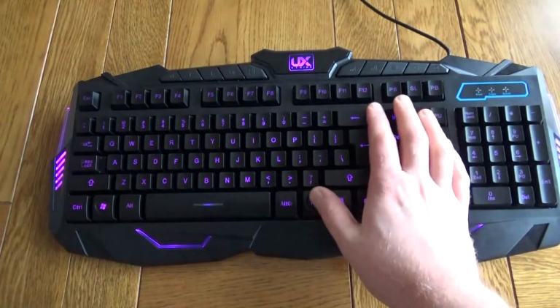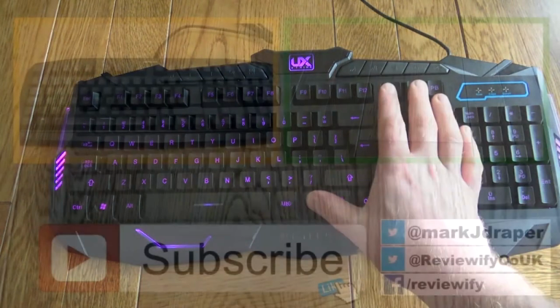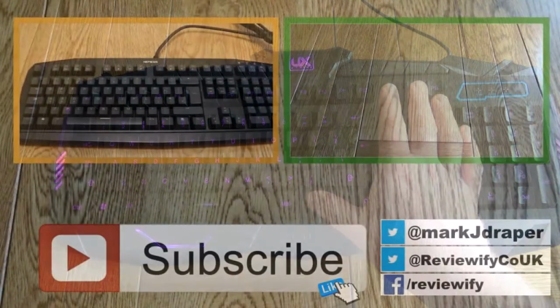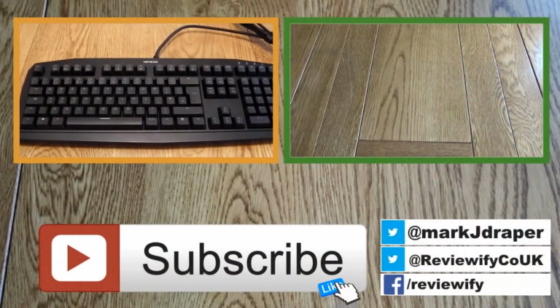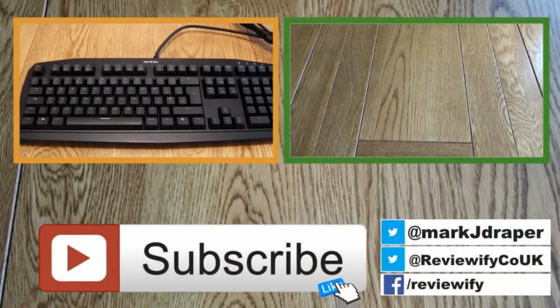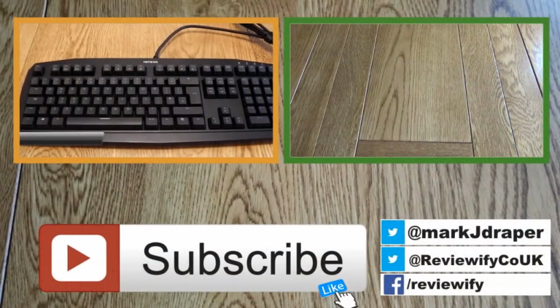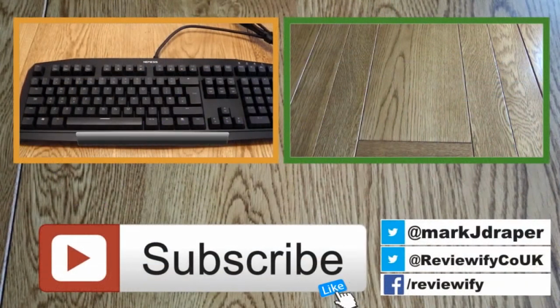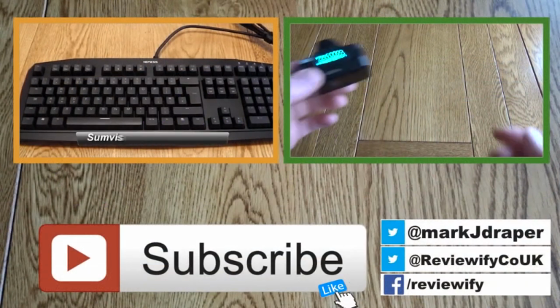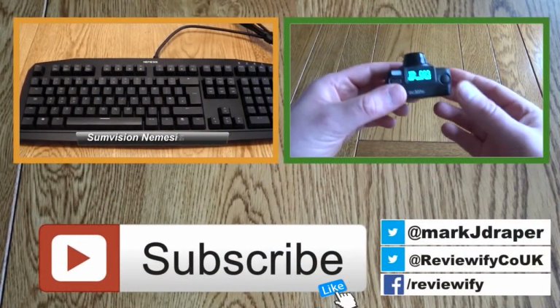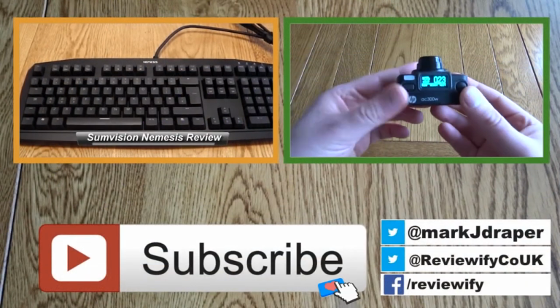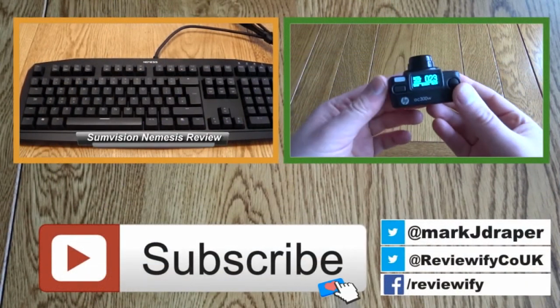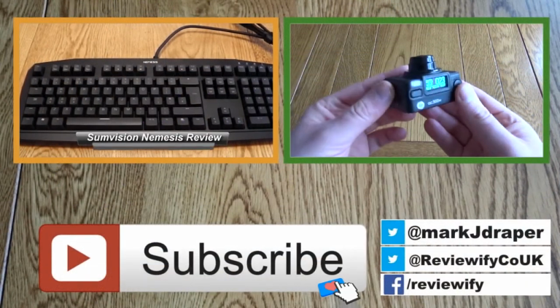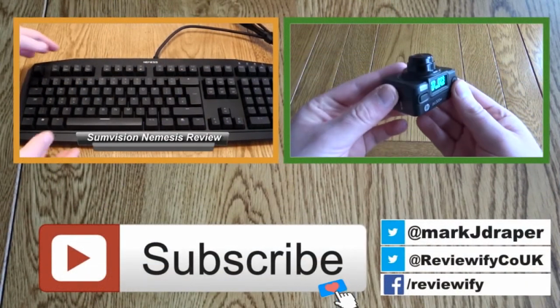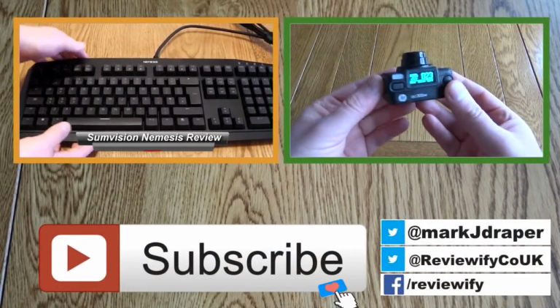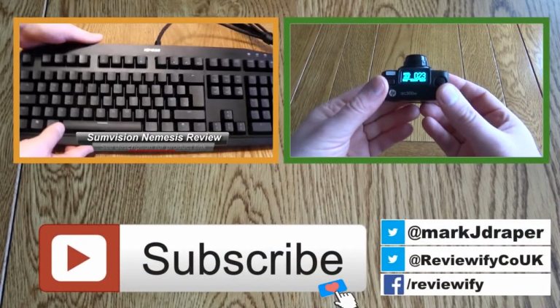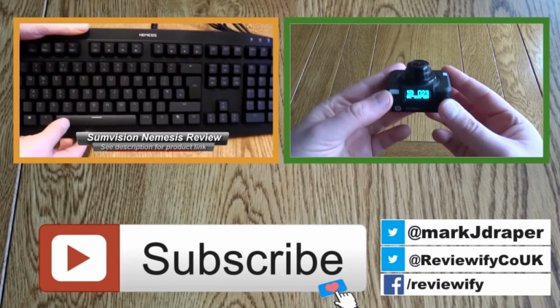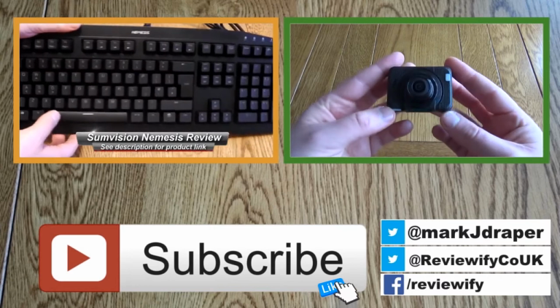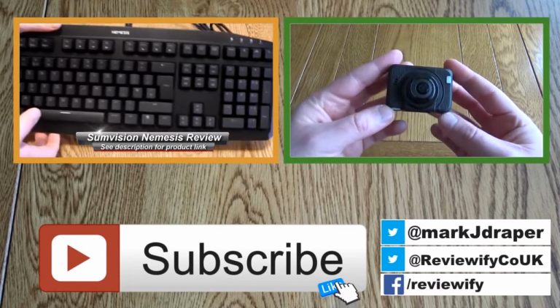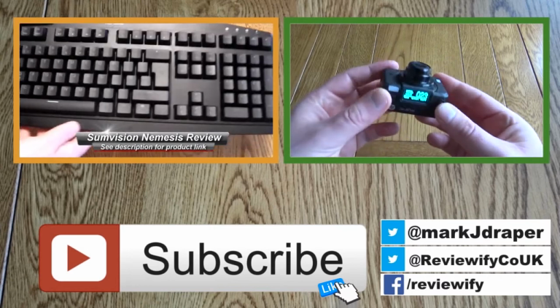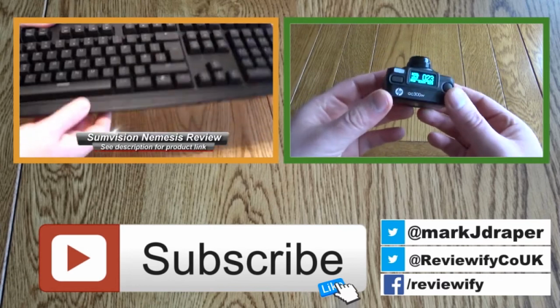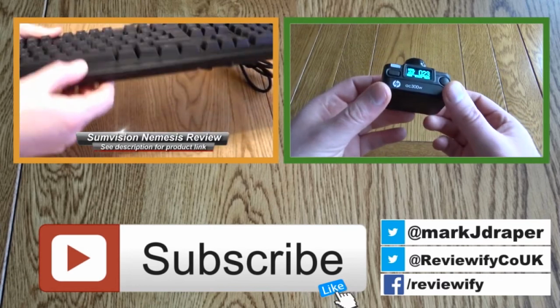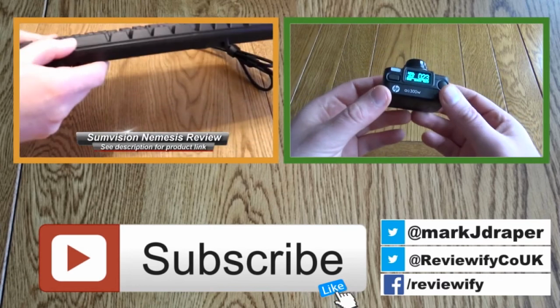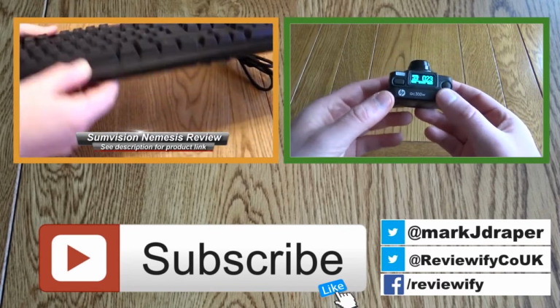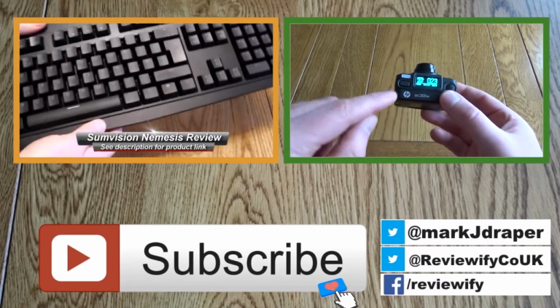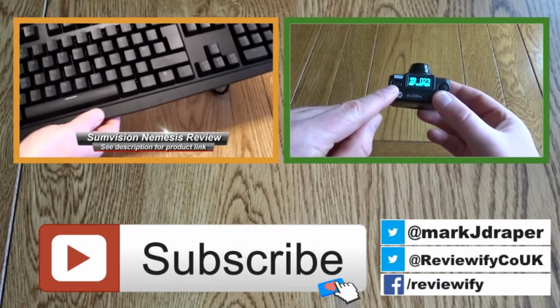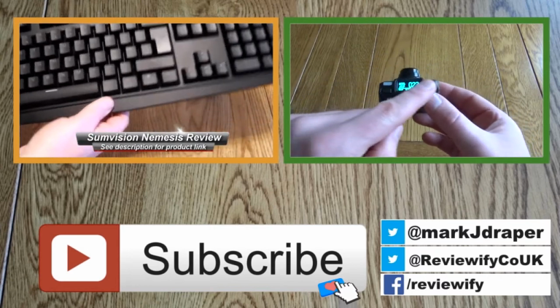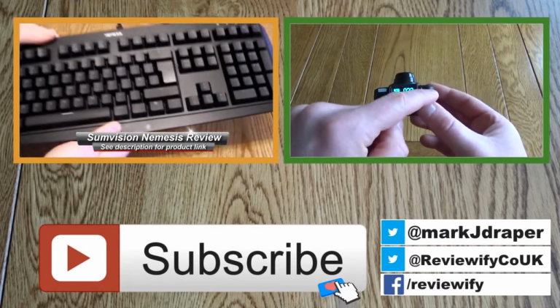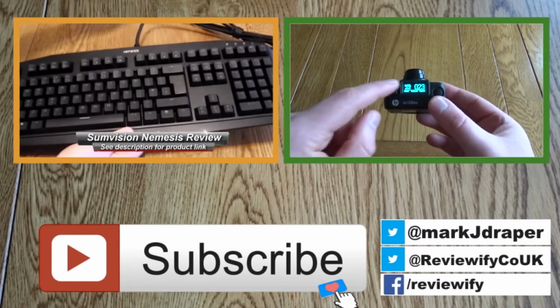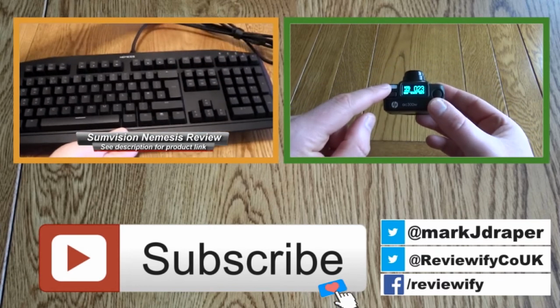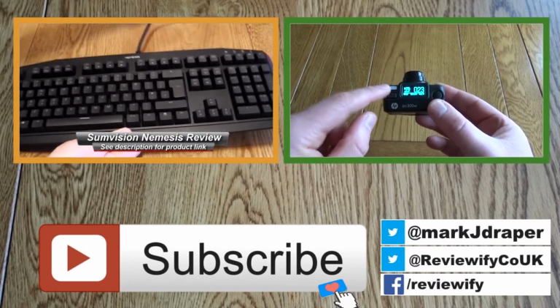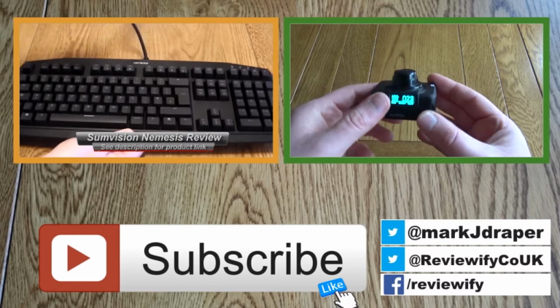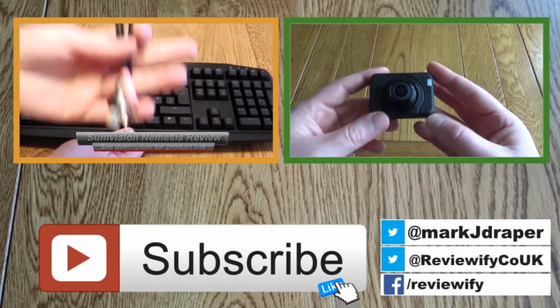I hope you found this short review useful. Thanks for watching.